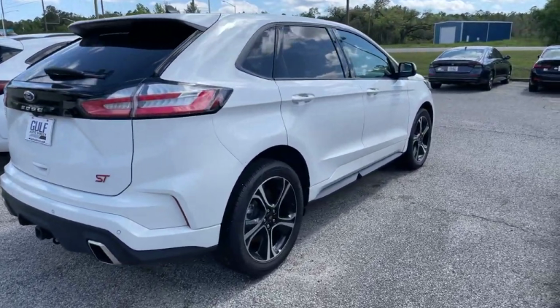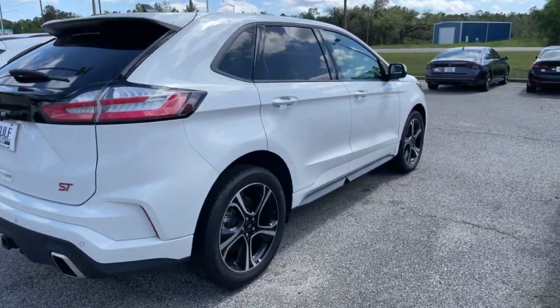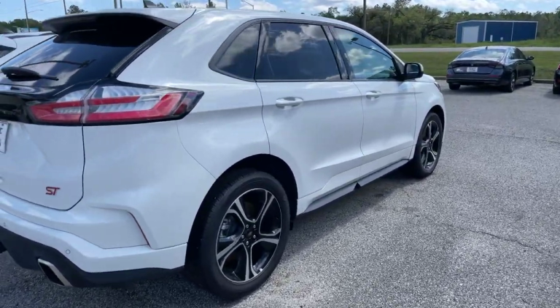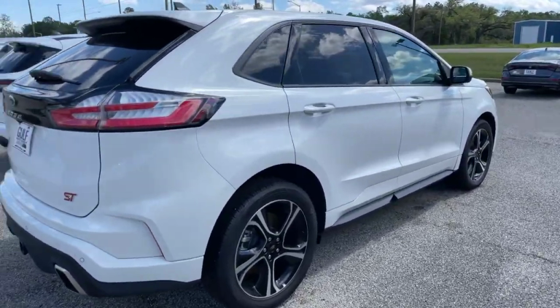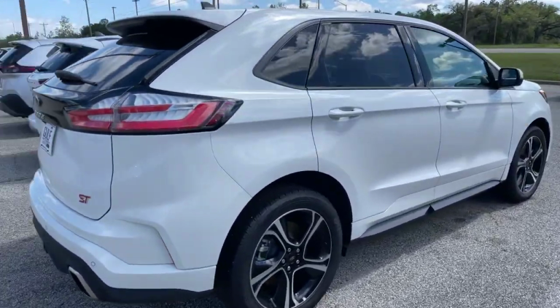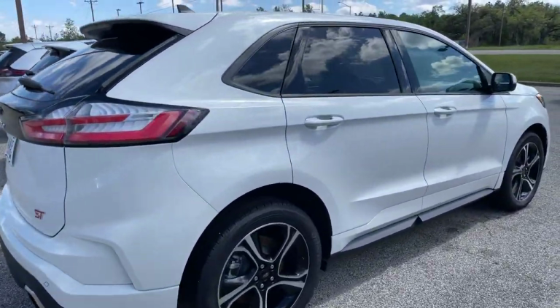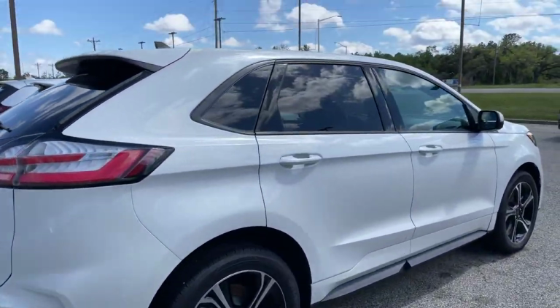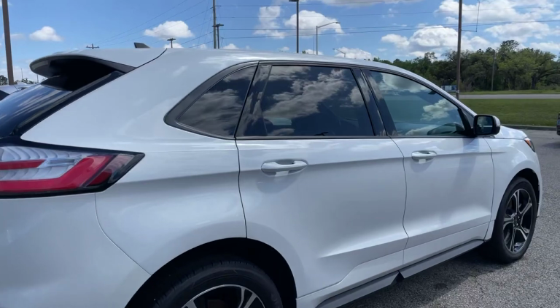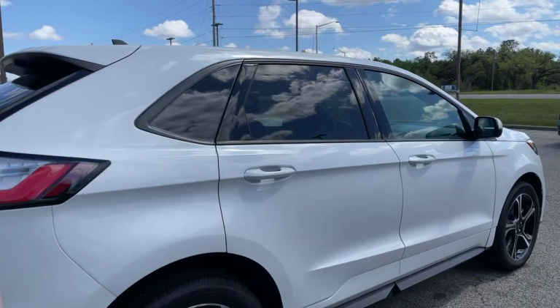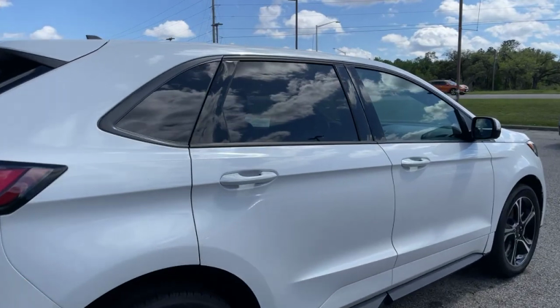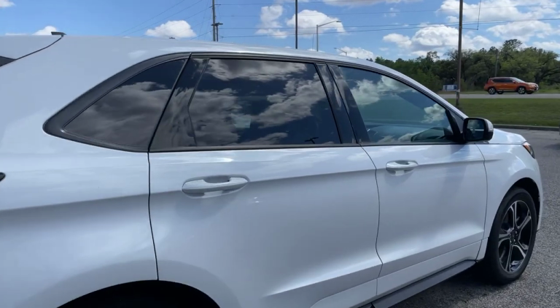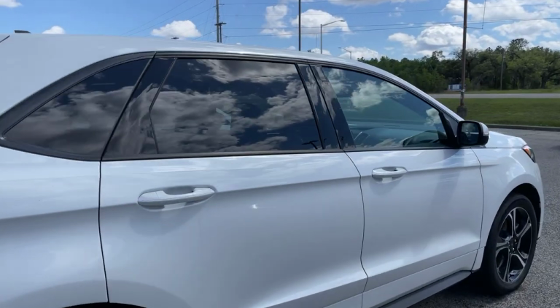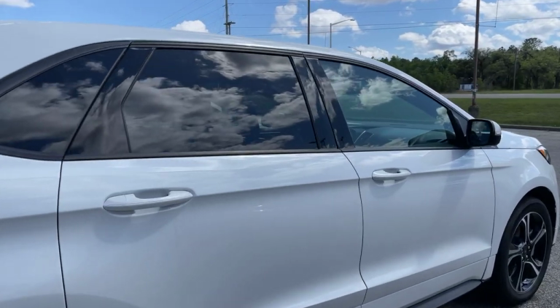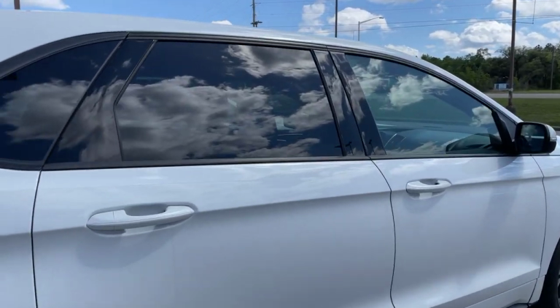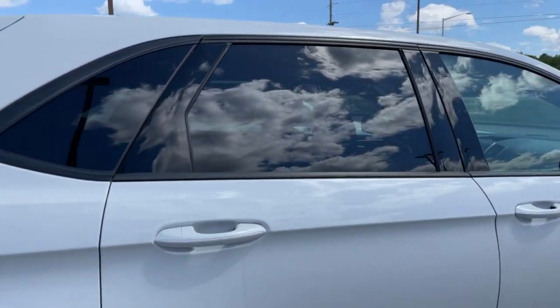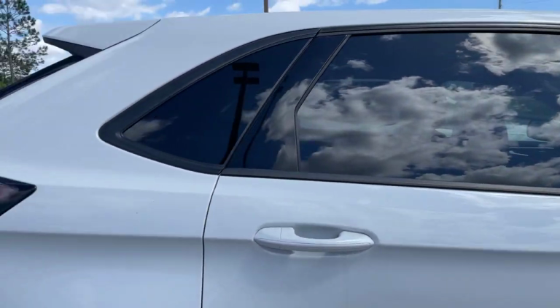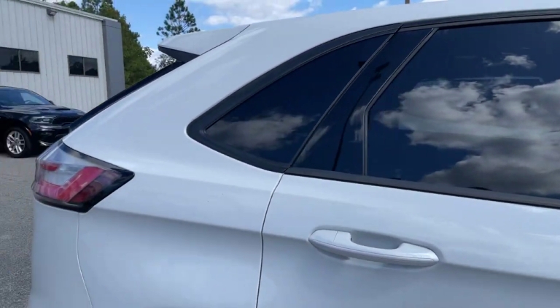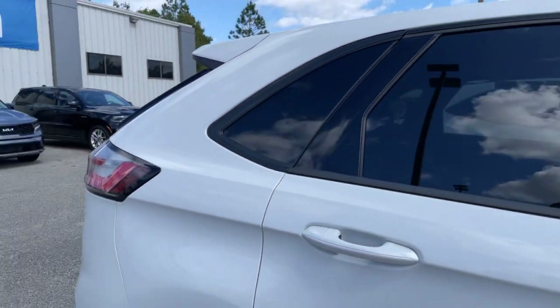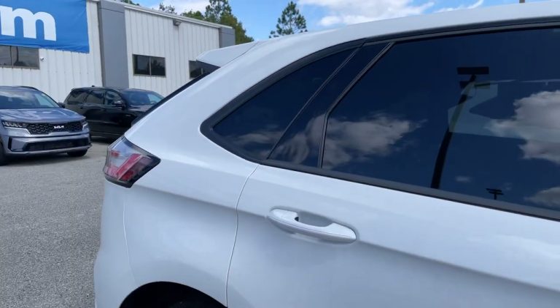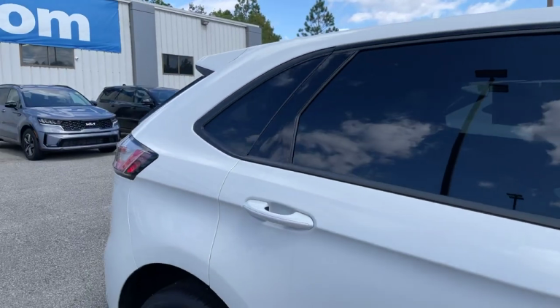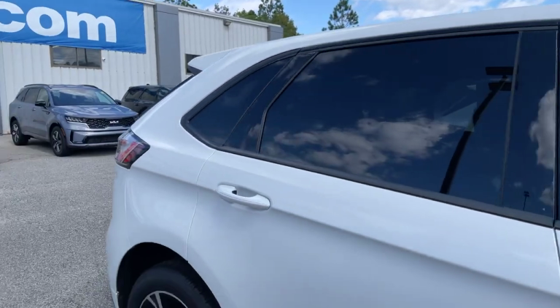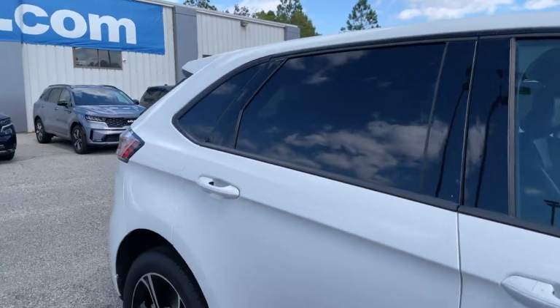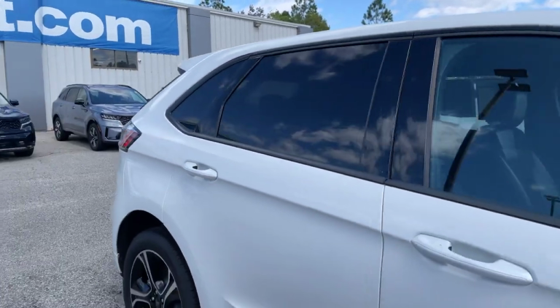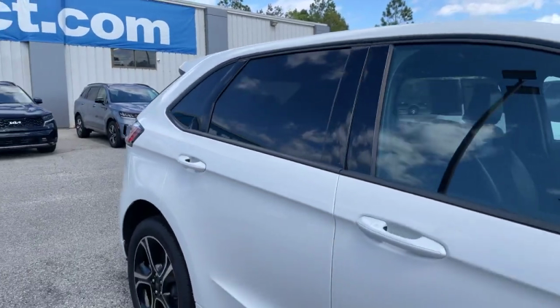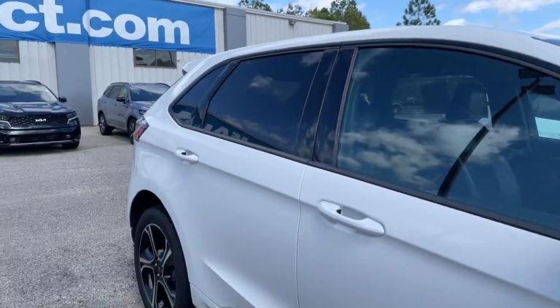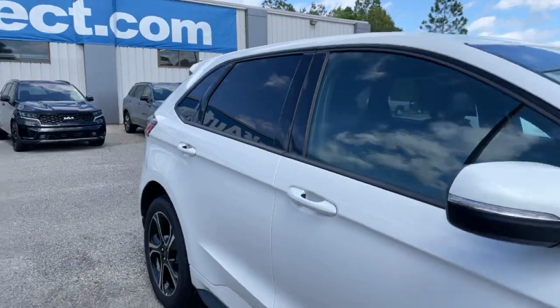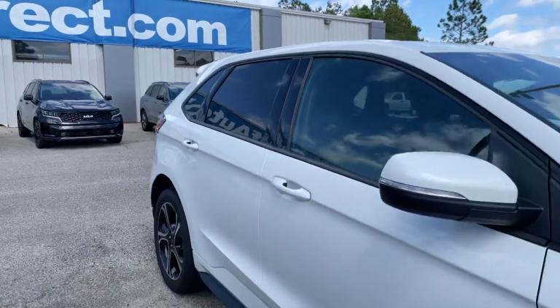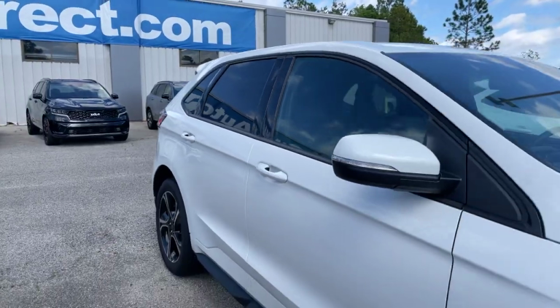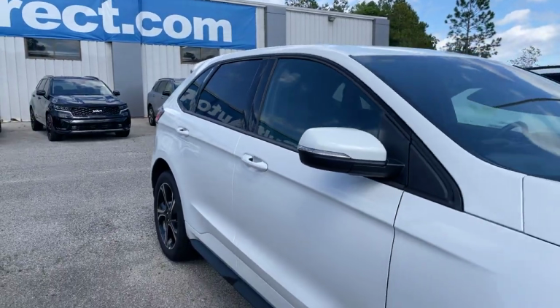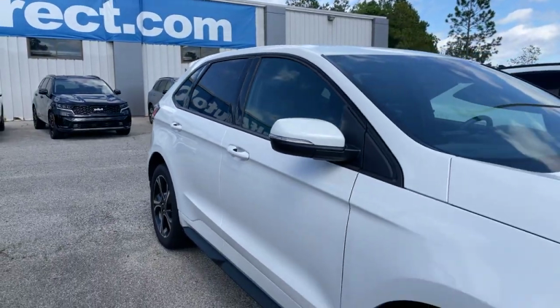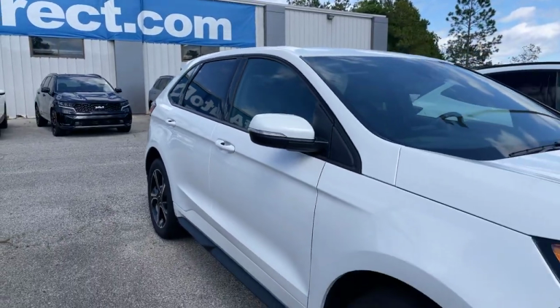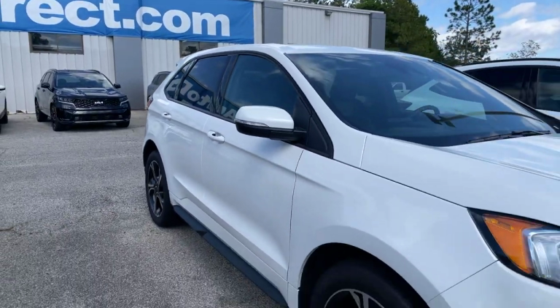This one is the all-weather package. Making our way down the passenger side here — it does have the tinted back windows. It is in like-new condition.